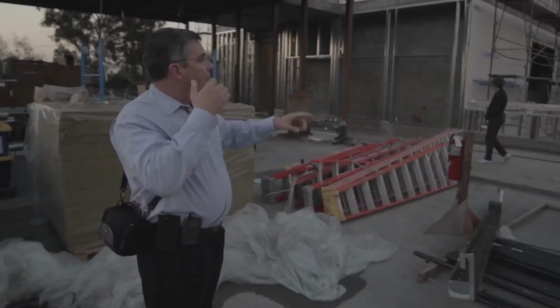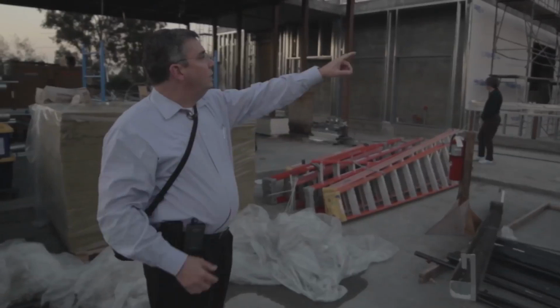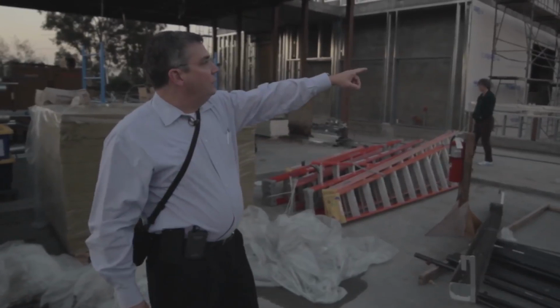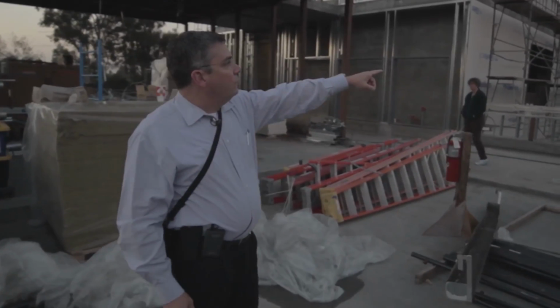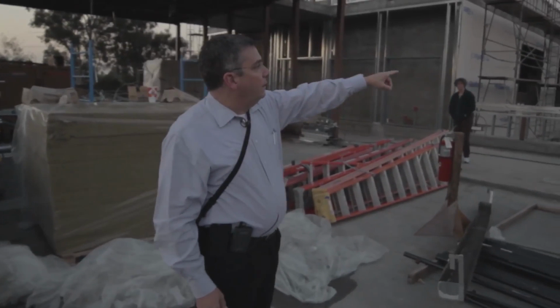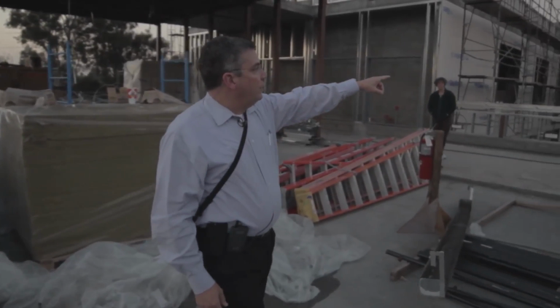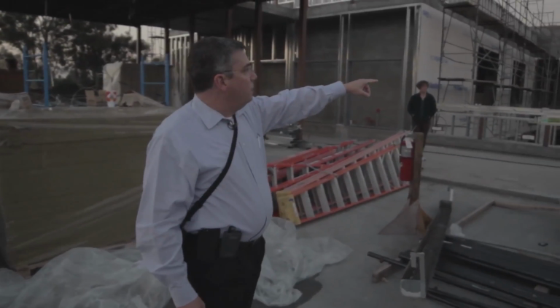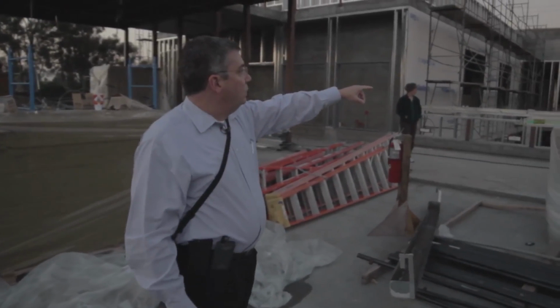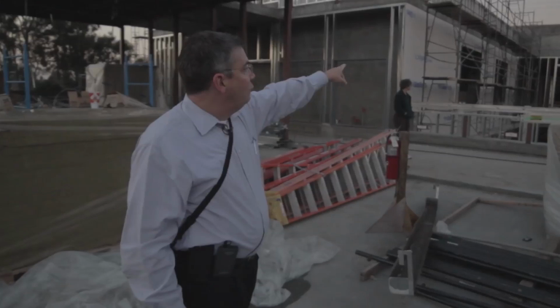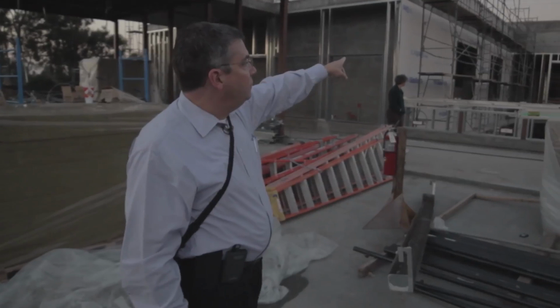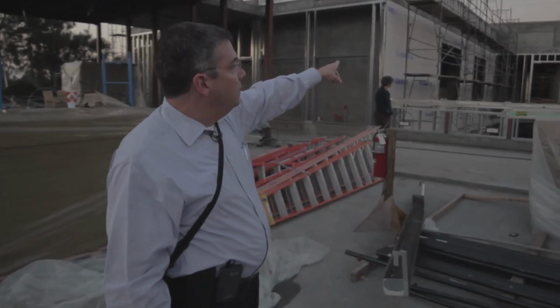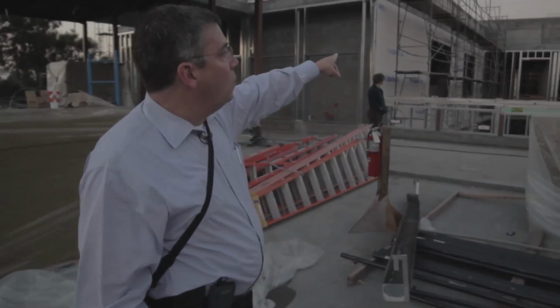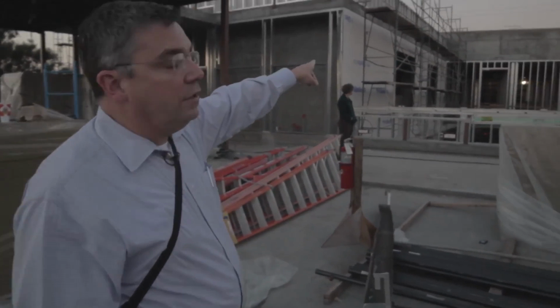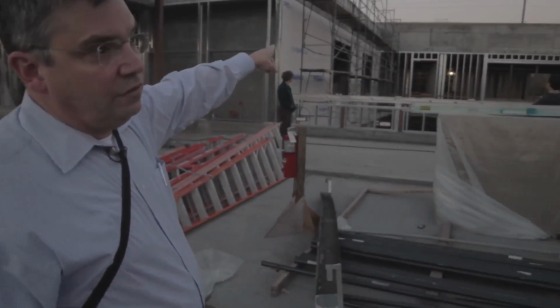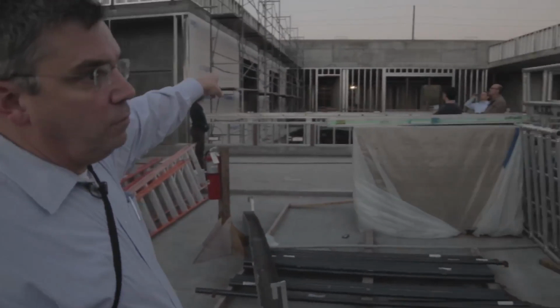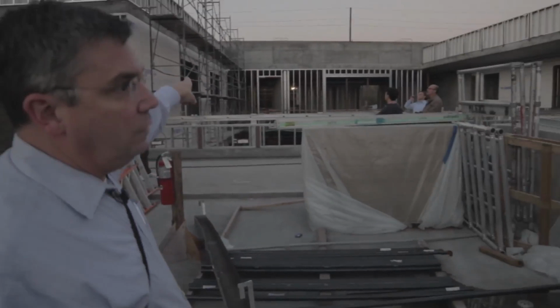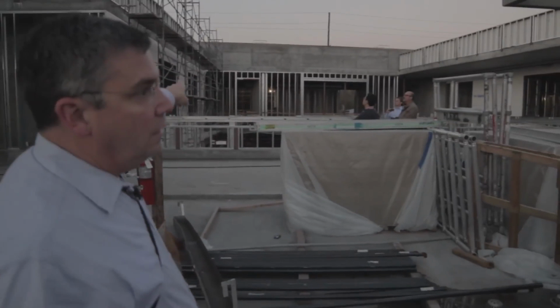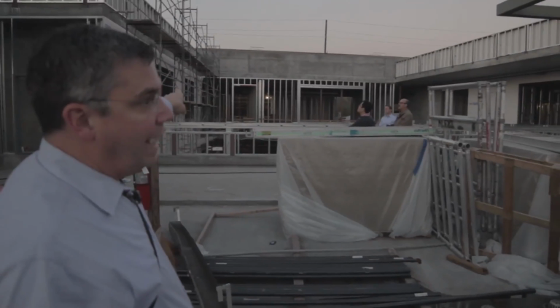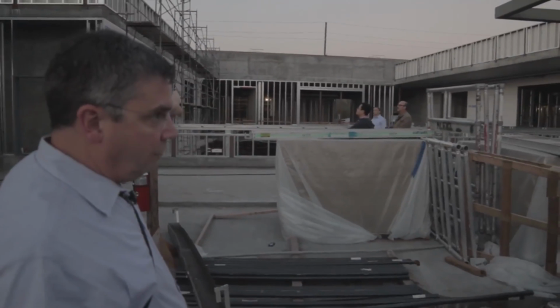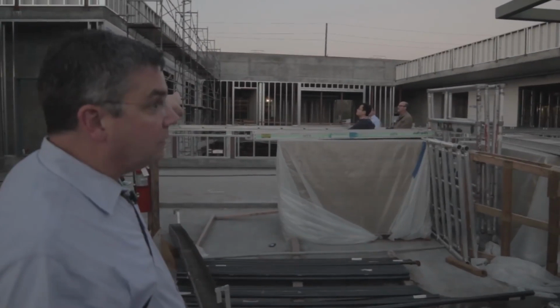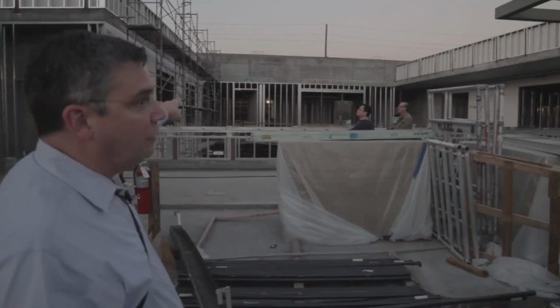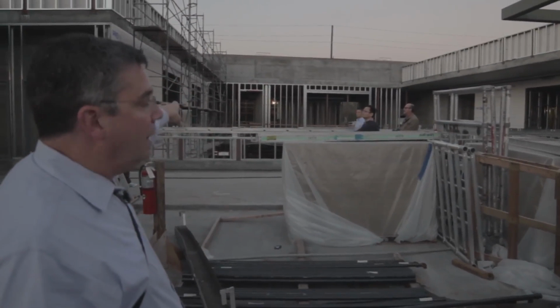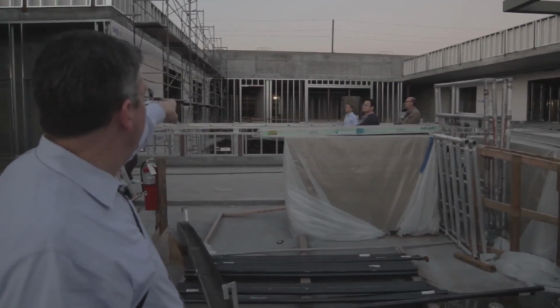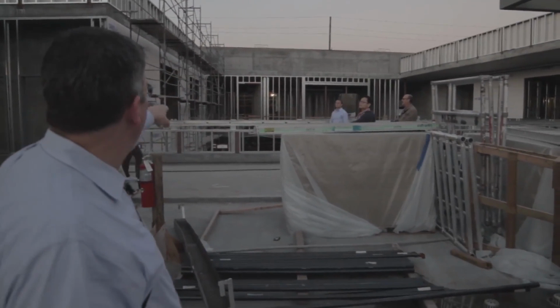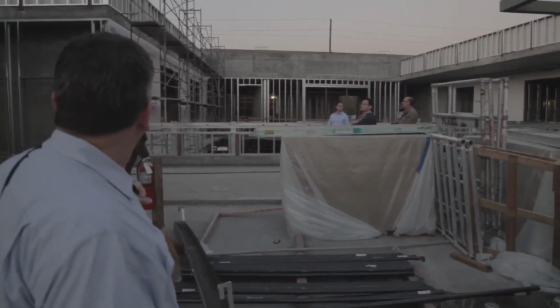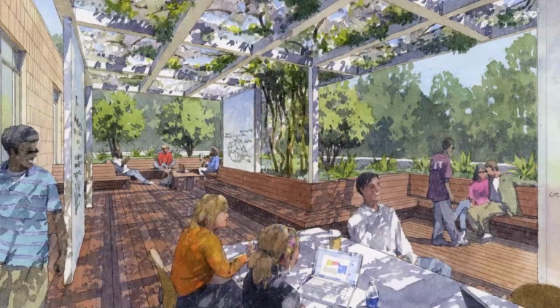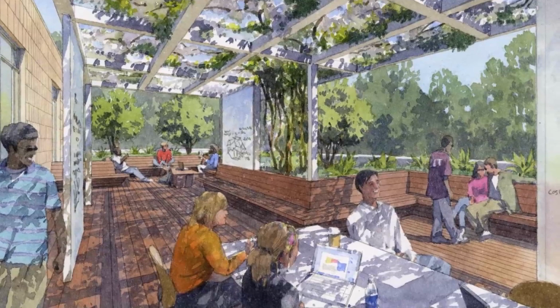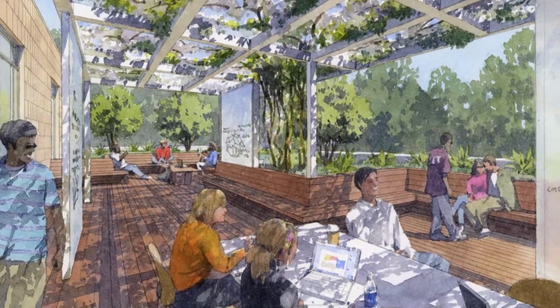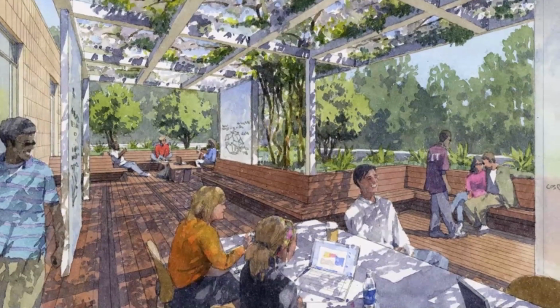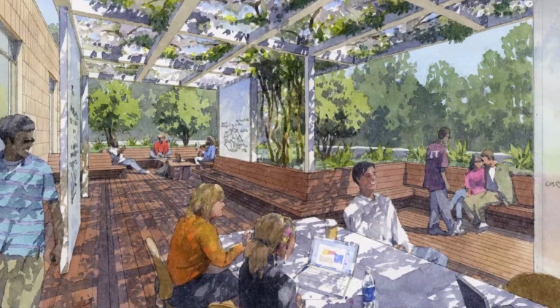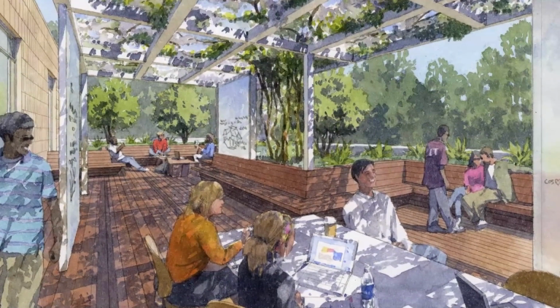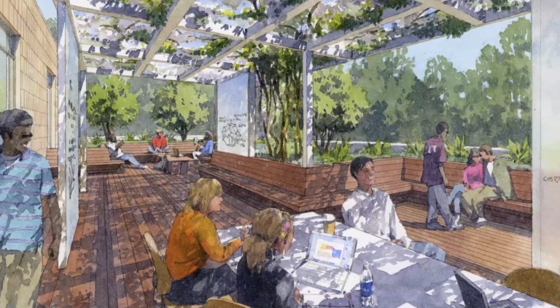In the distance over there is a 40-person classroom, and tucked in the back corner is the 70-person flat classroom — it's the largest flat classroom we have. This section here is the outdoor classroom.